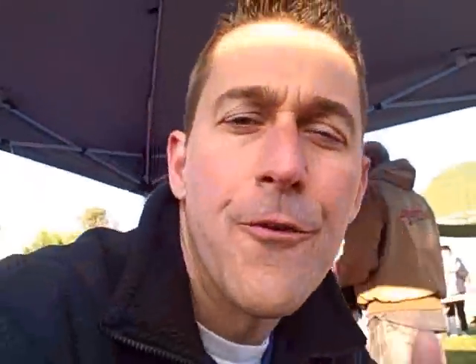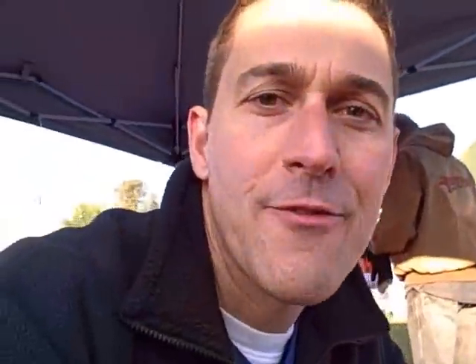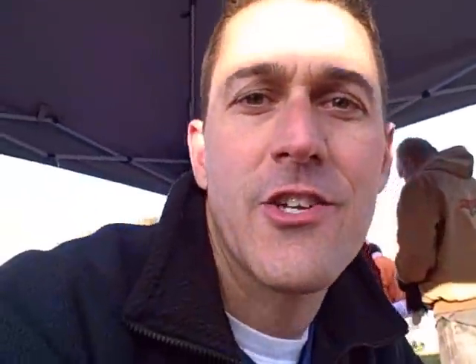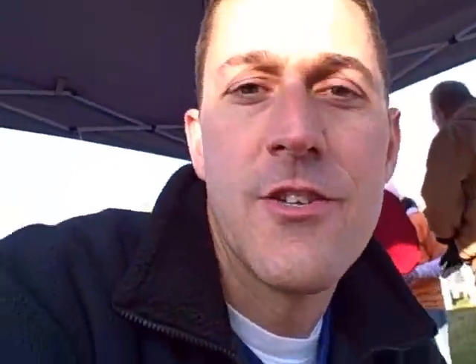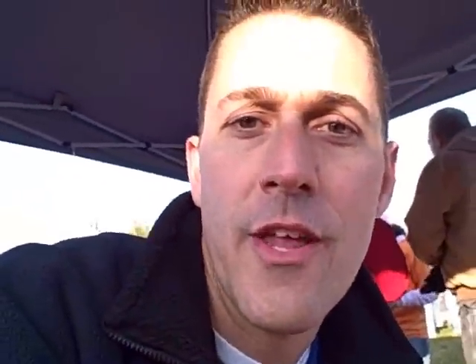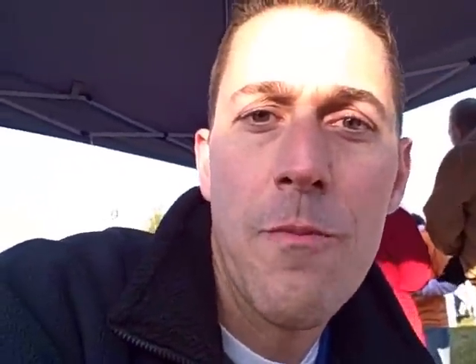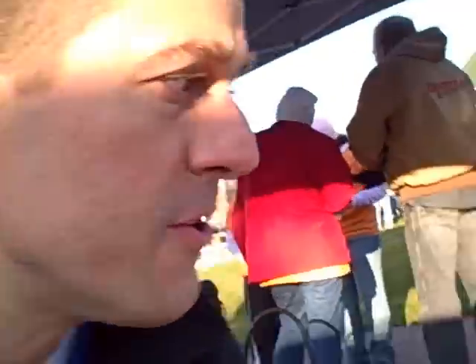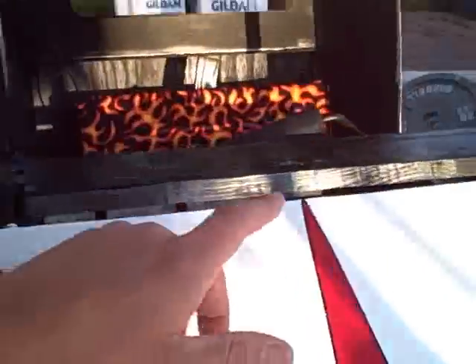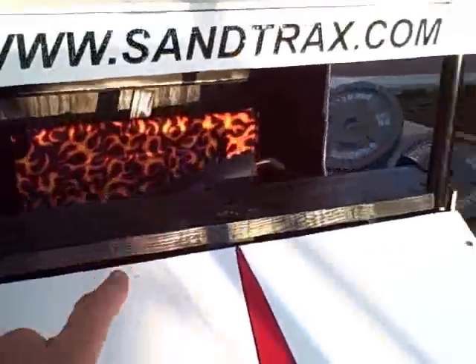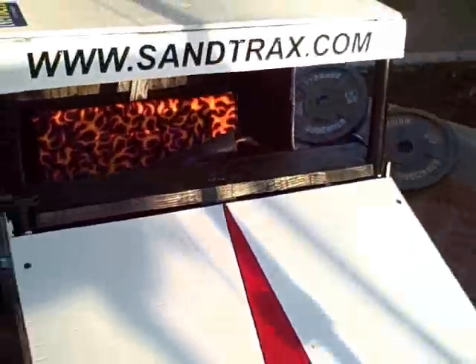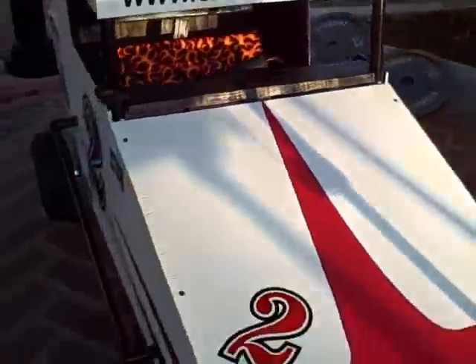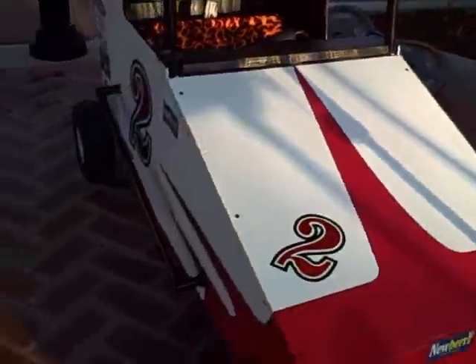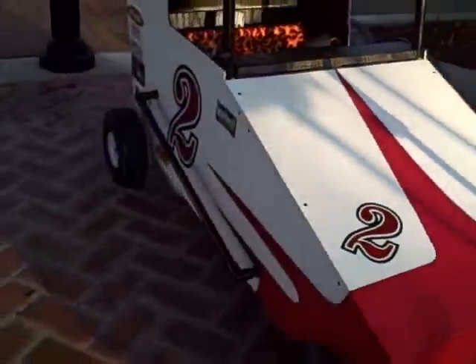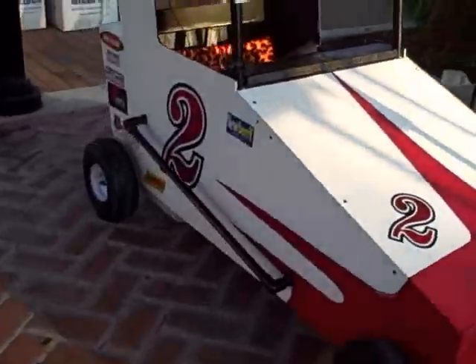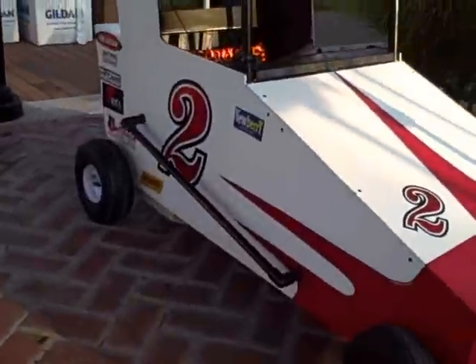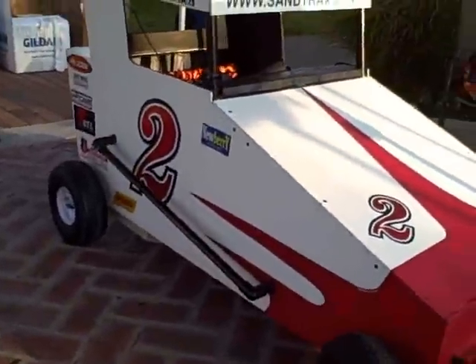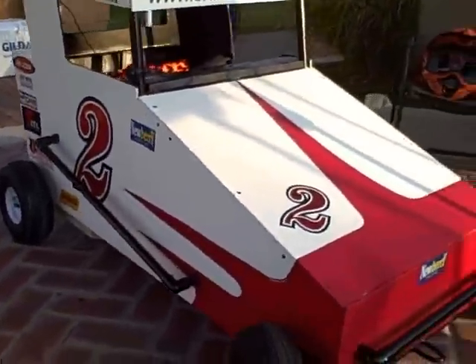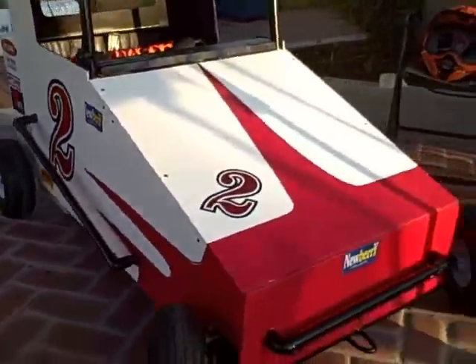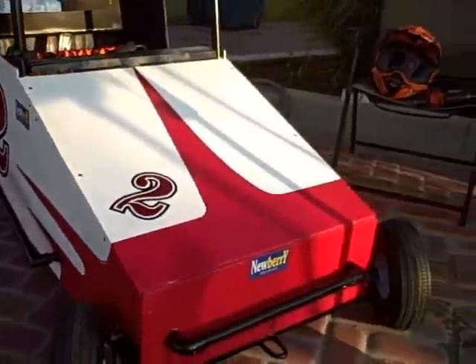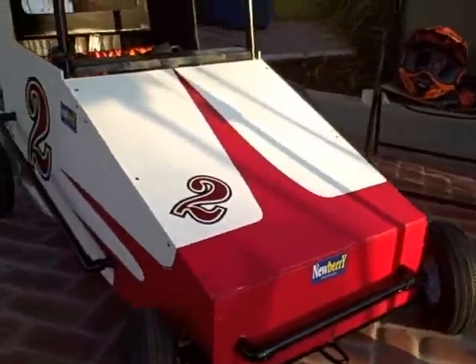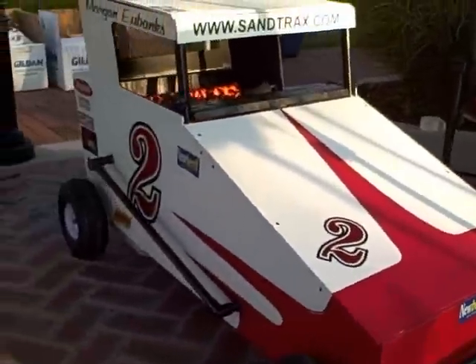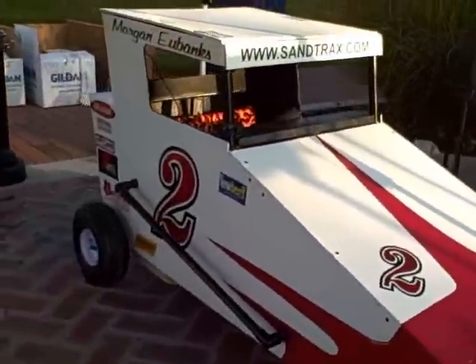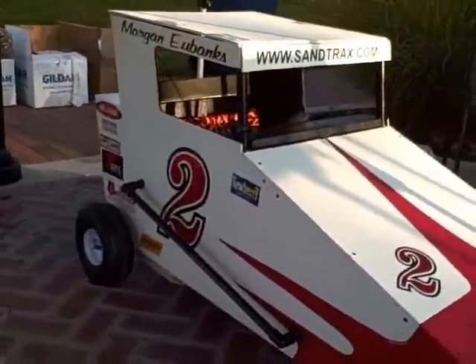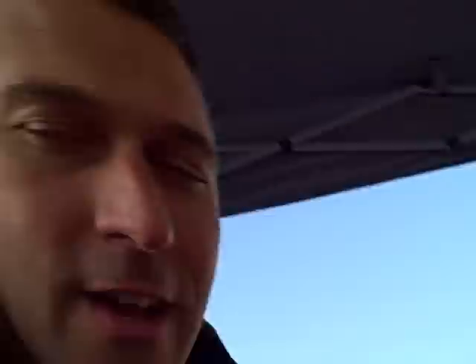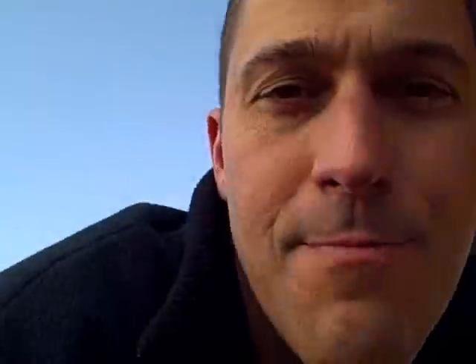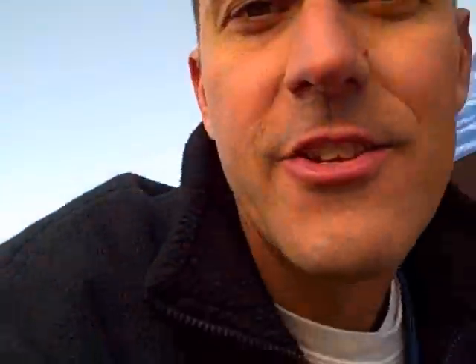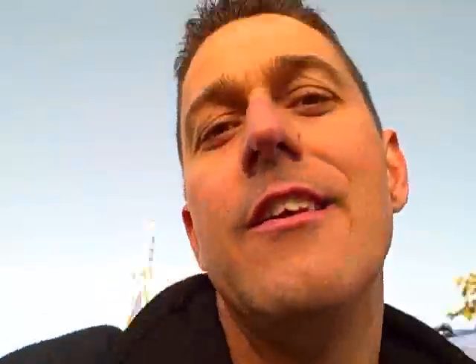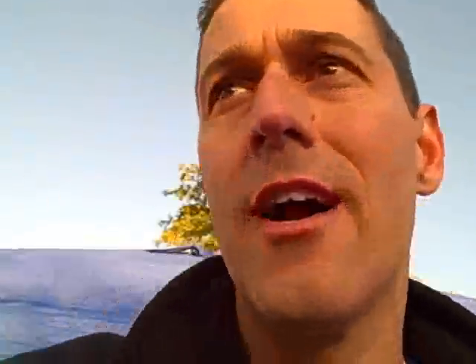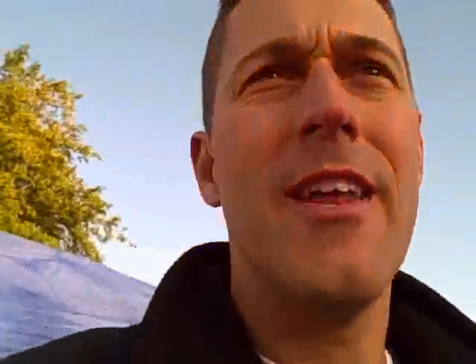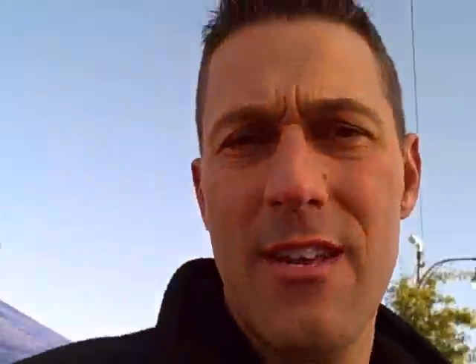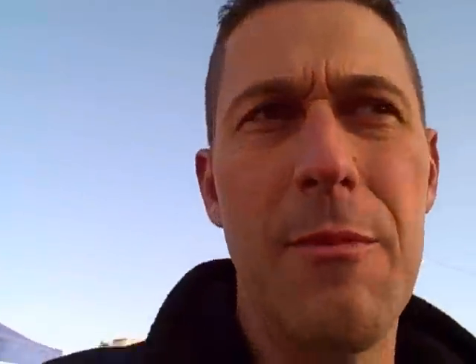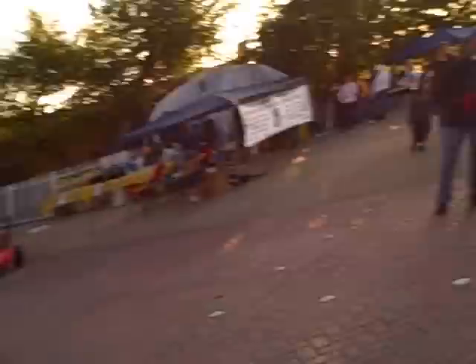The first one I have to show you is one that Edward made for his son. Last year his son was five years old and came in third. That's a pretty sweet looking car. He's back this year and he's going to rock — I'm thinking Edward's kid is going to come in first.